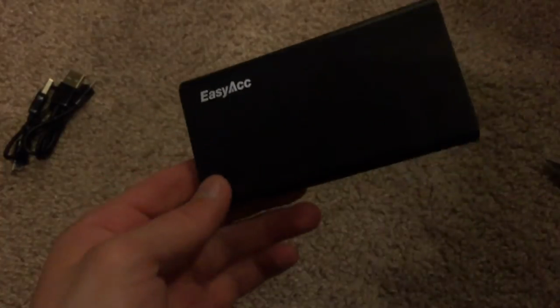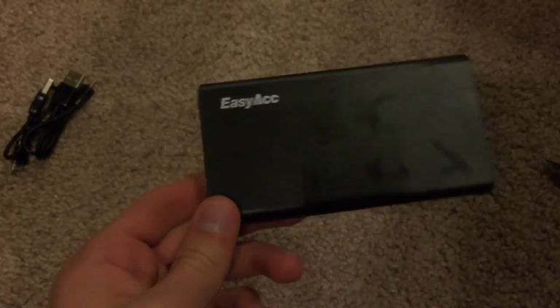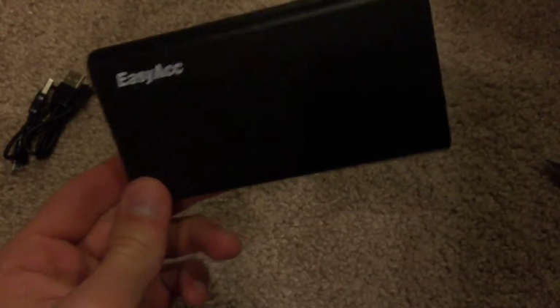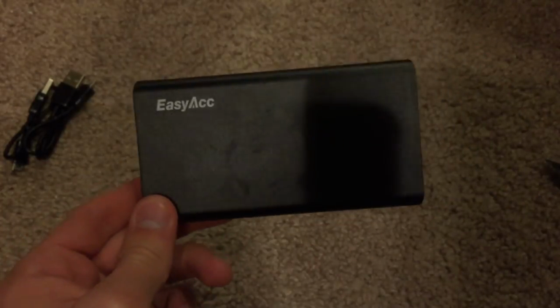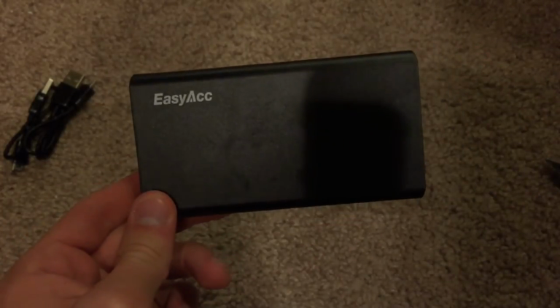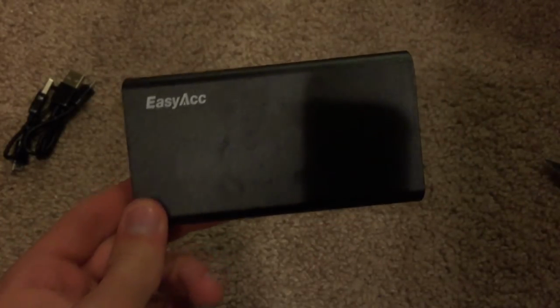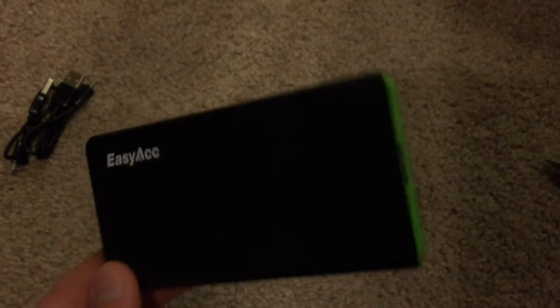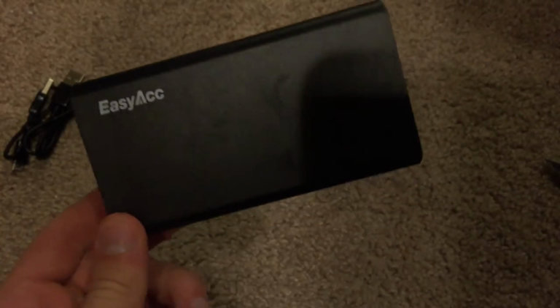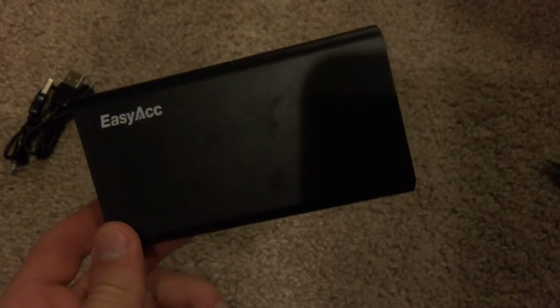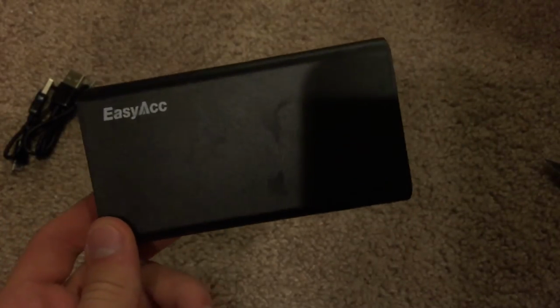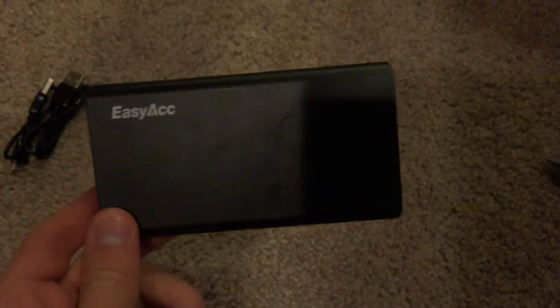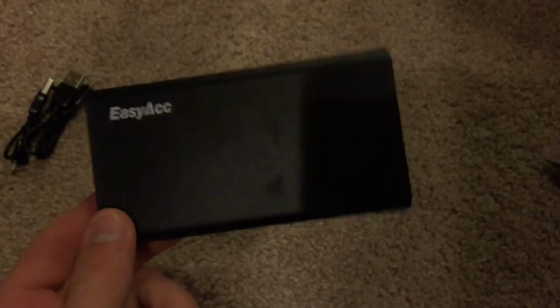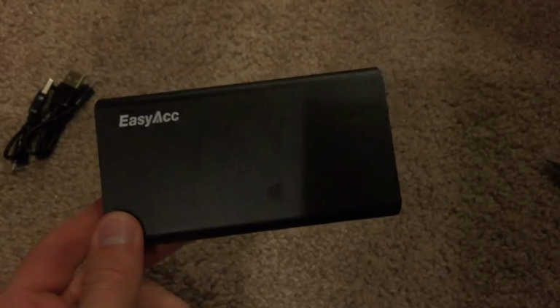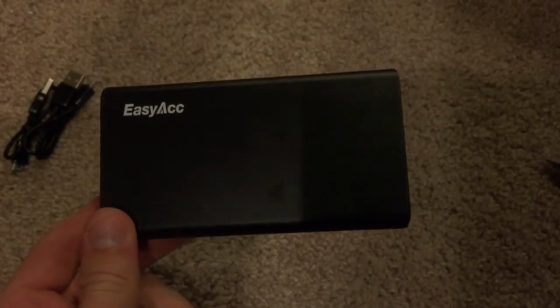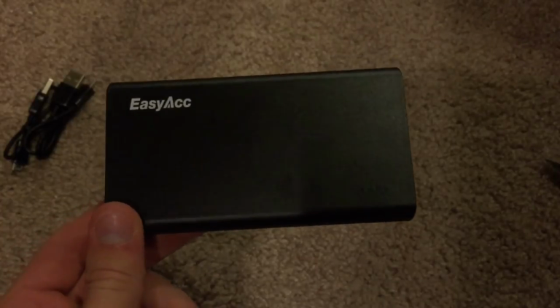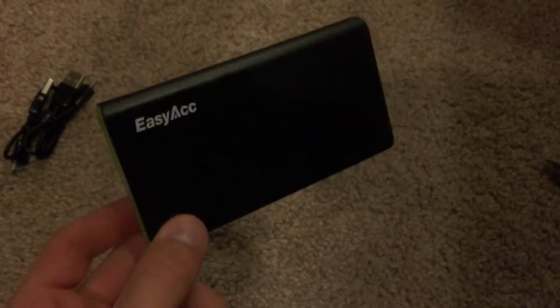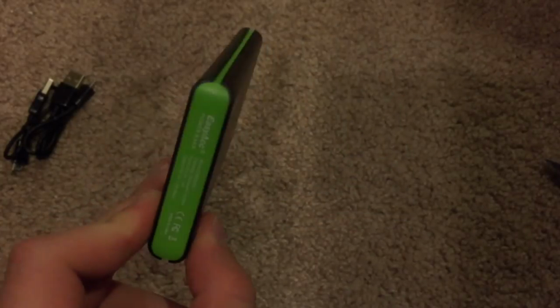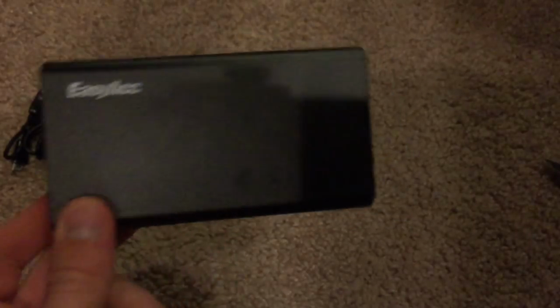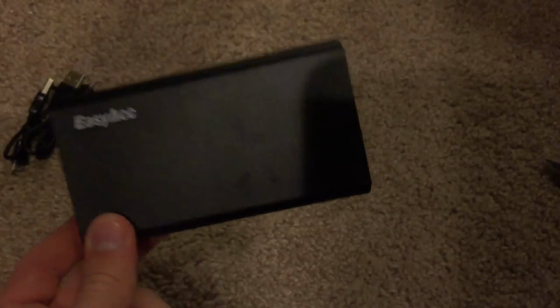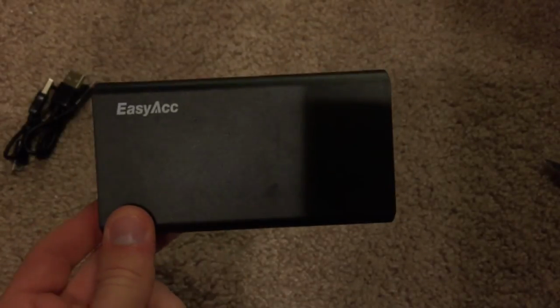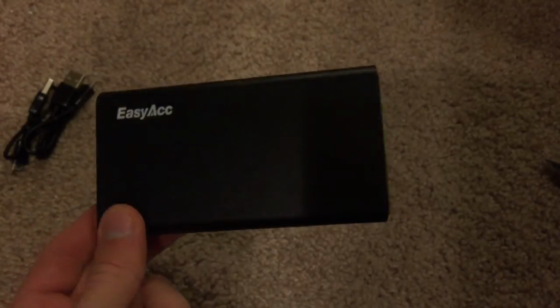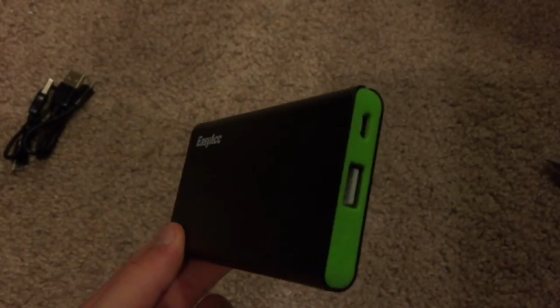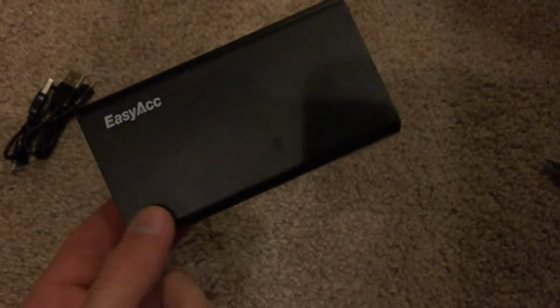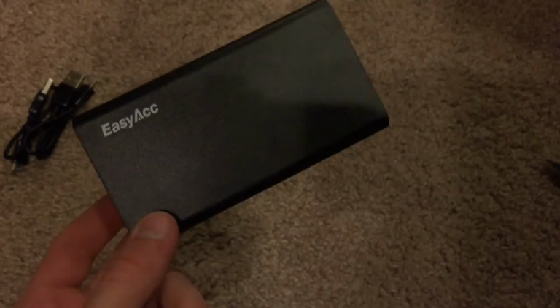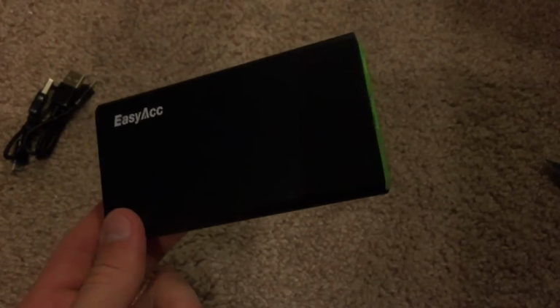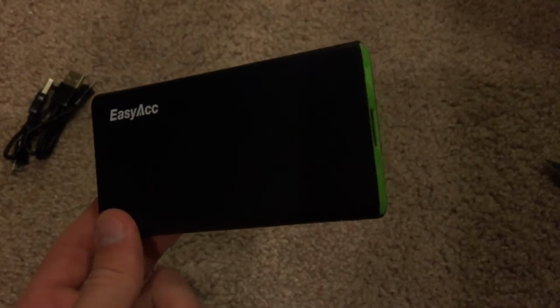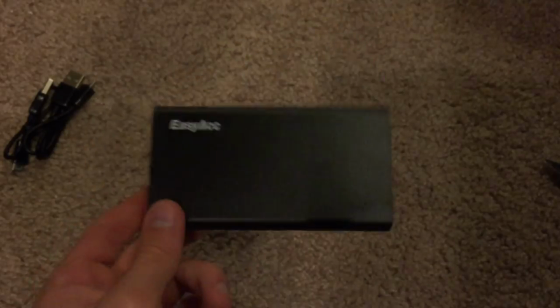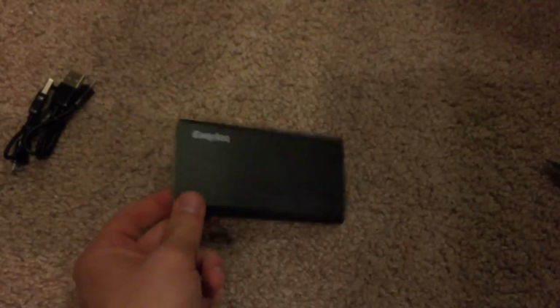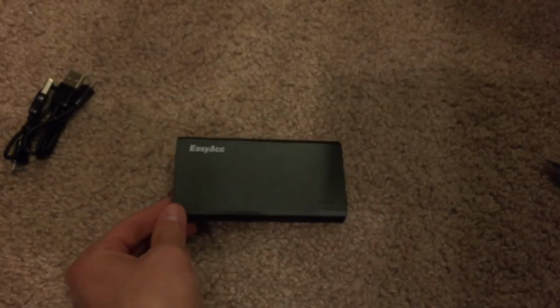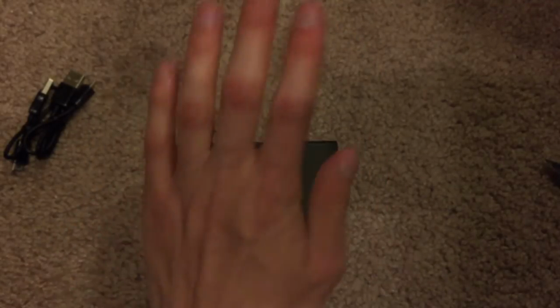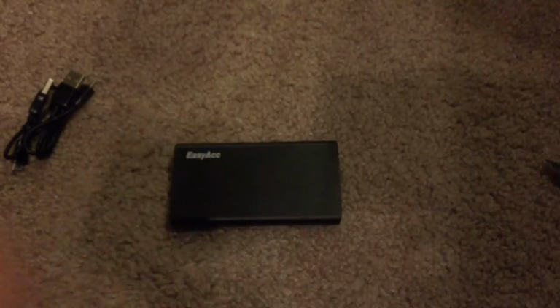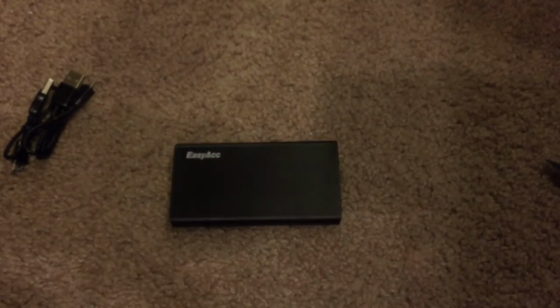I do recommend charging this battery charger fully before using it for the first time. It is always recommended to do that so you don't screw up the battery in any way.